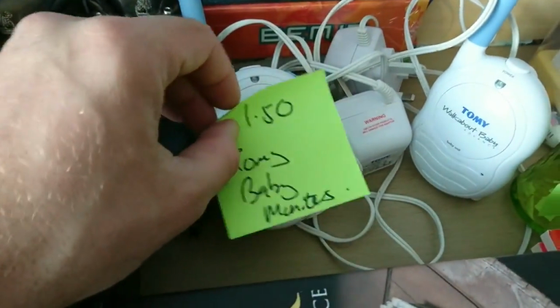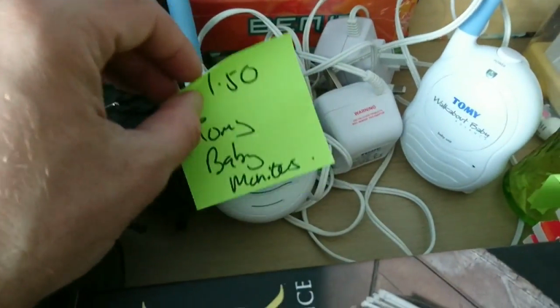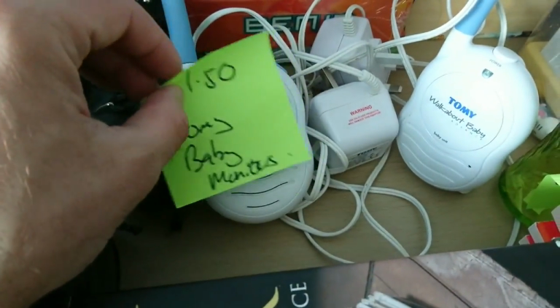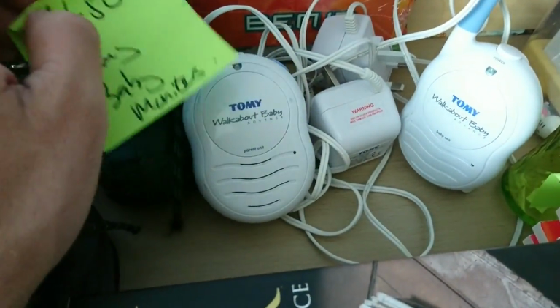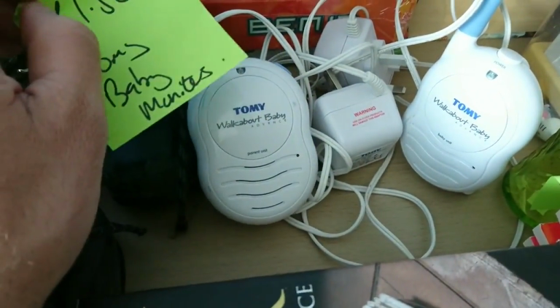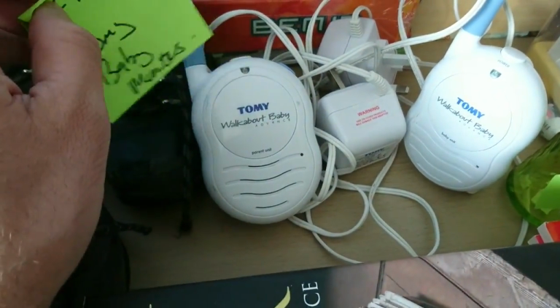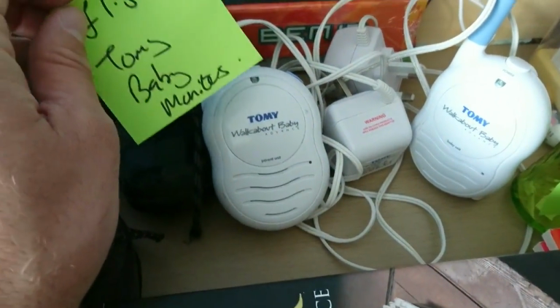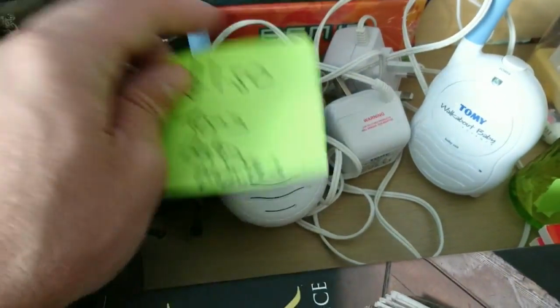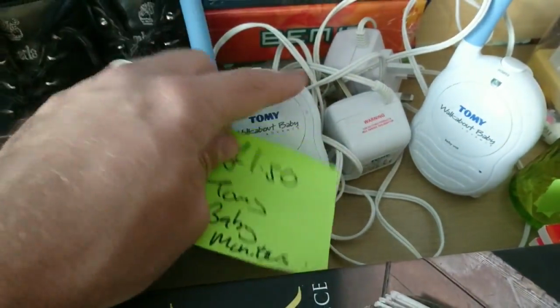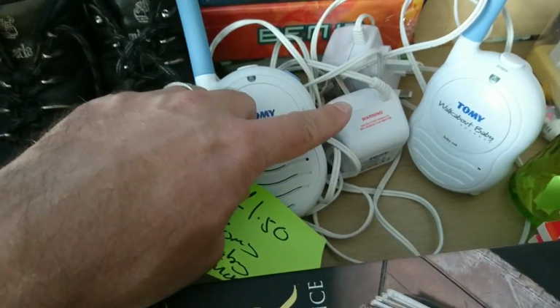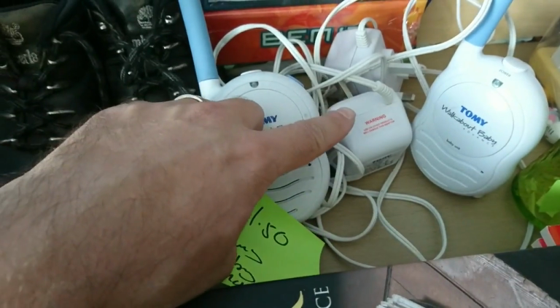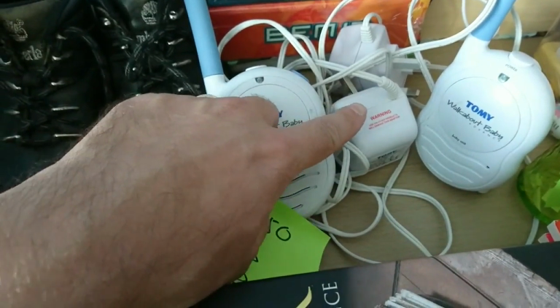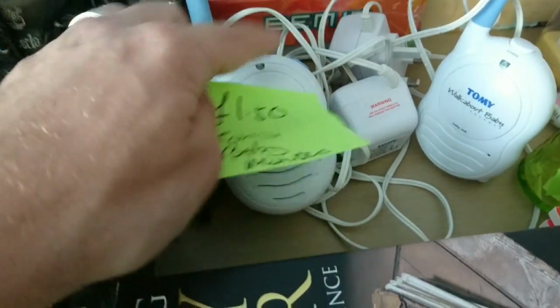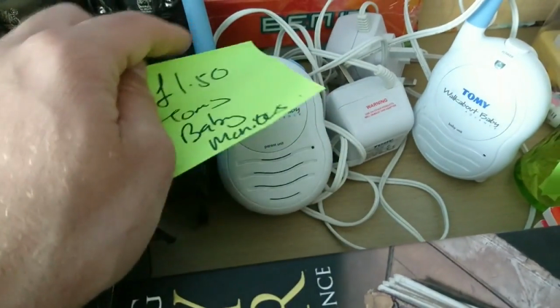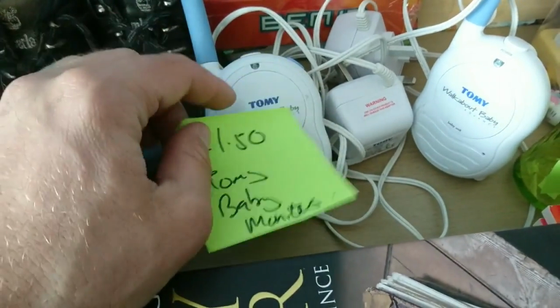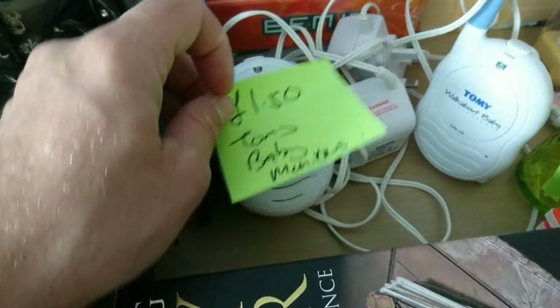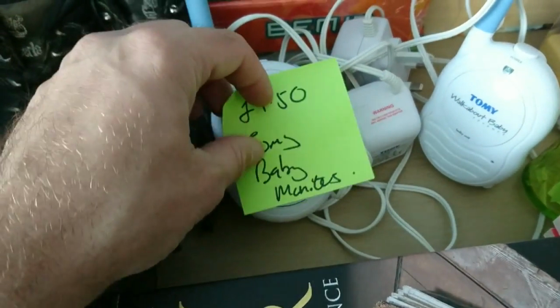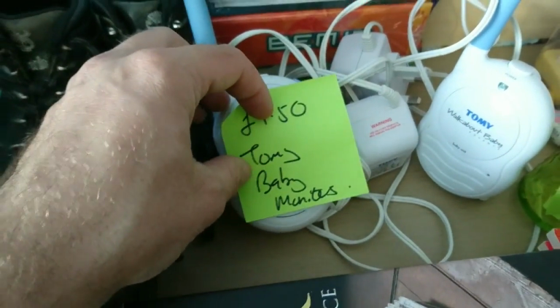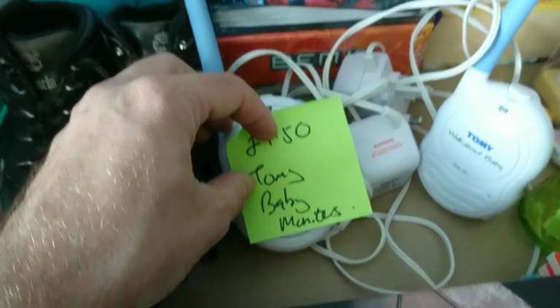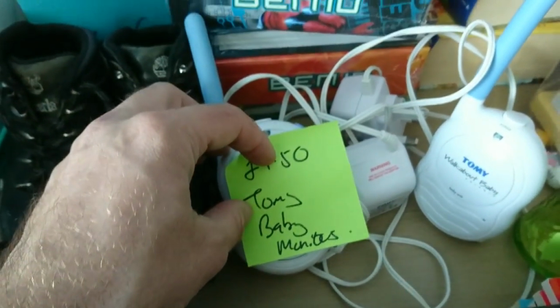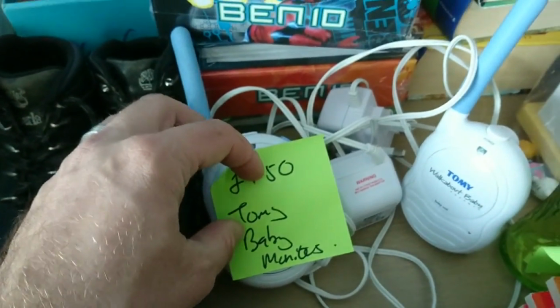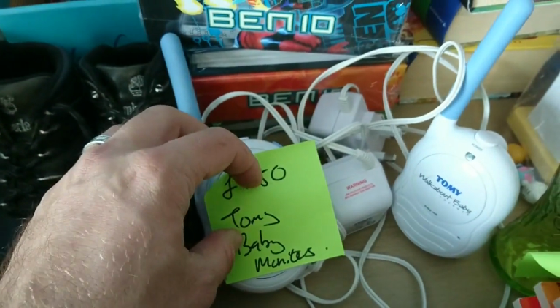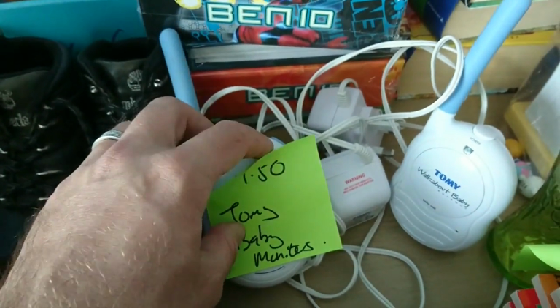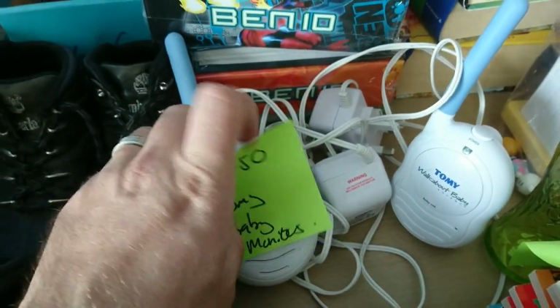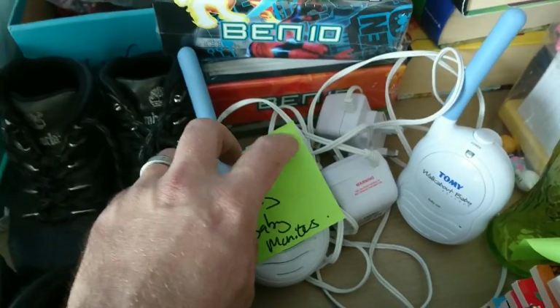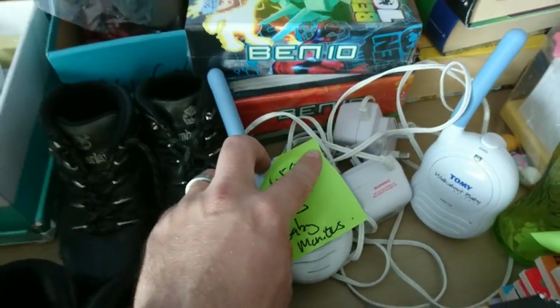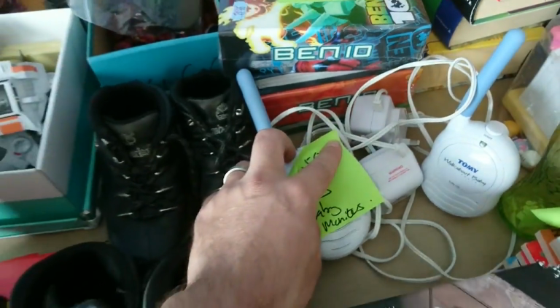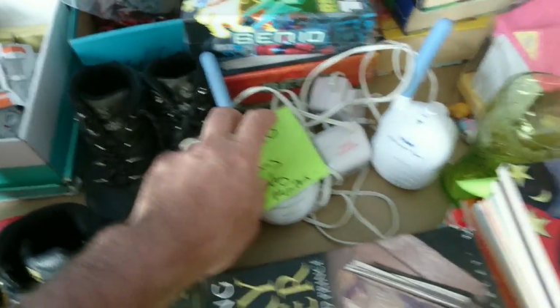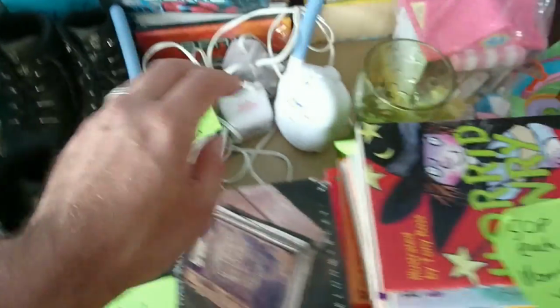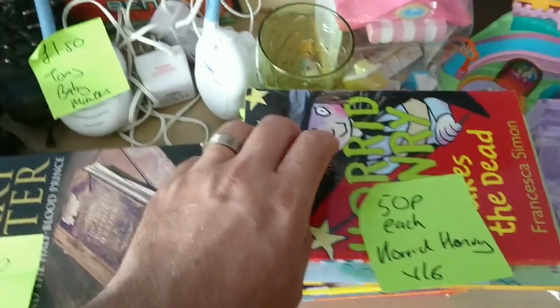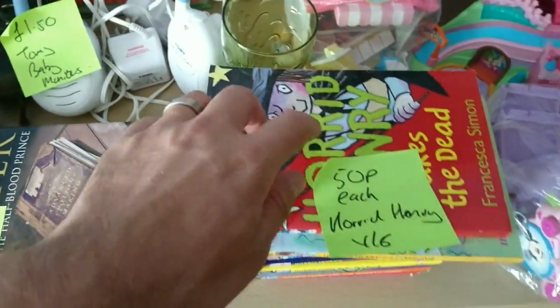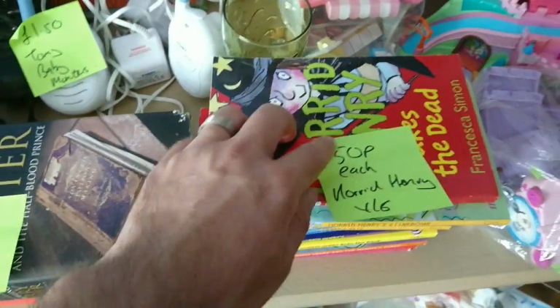This one here is a Tommy Tippy Walkabout — two power packs and two controllers. I paid £1.50 and they sell for about 20 quid.